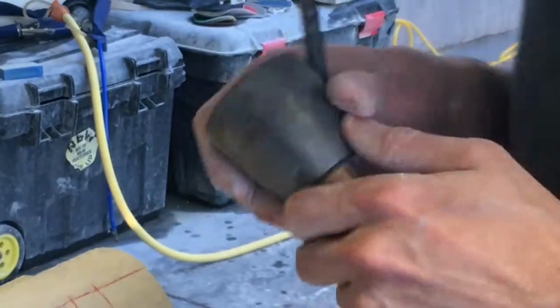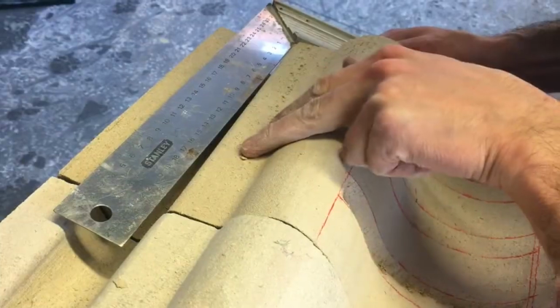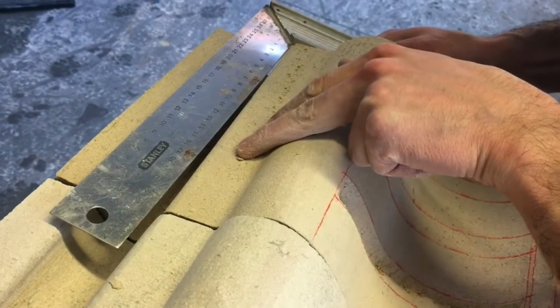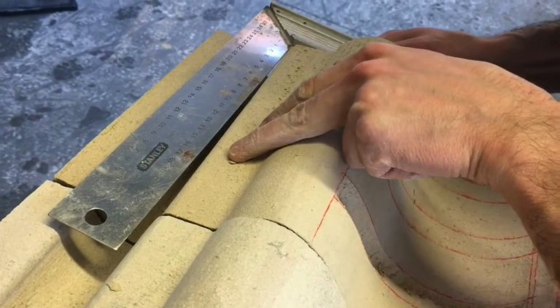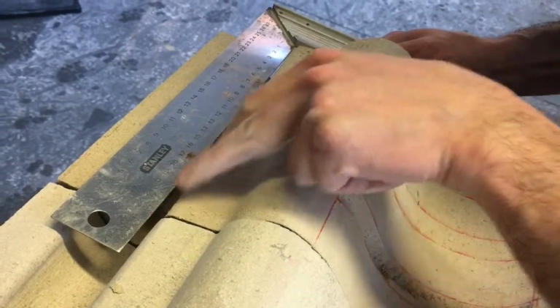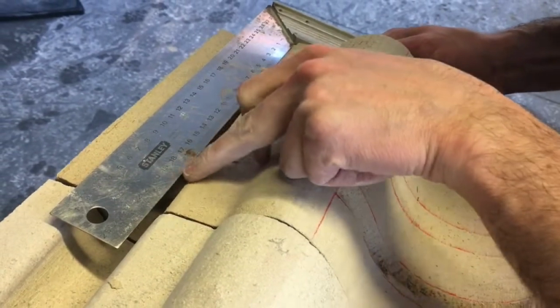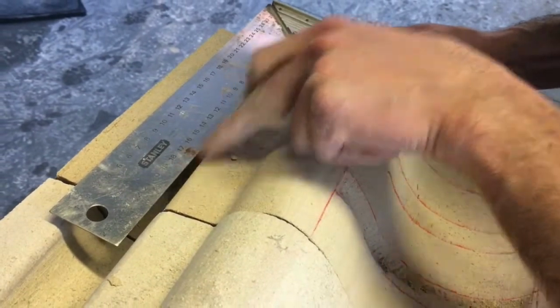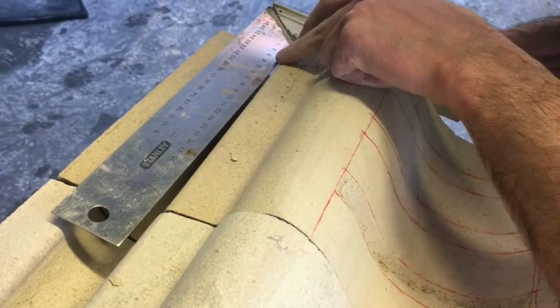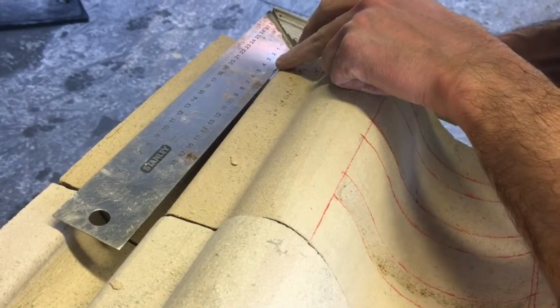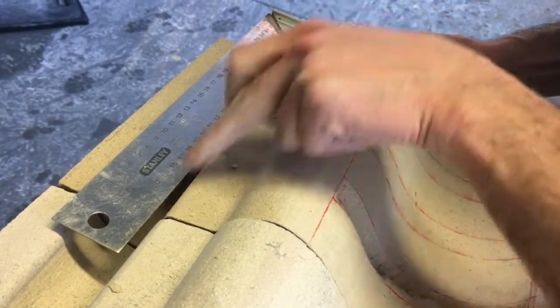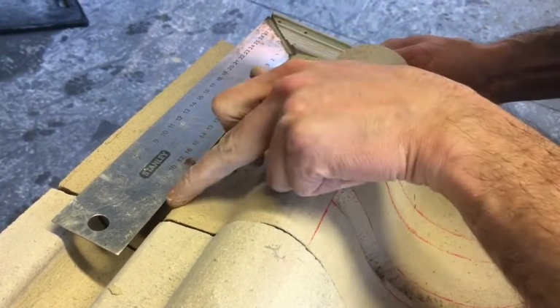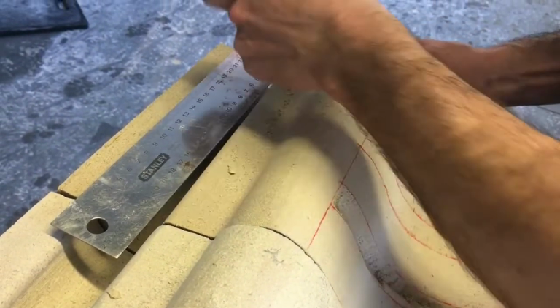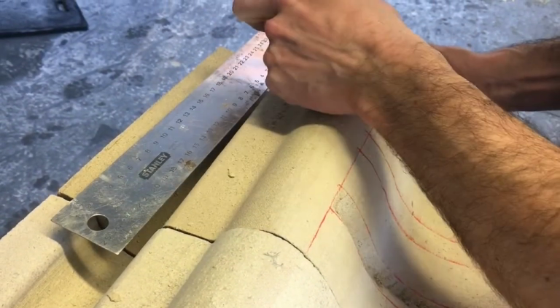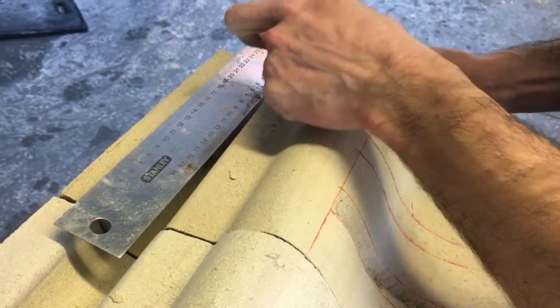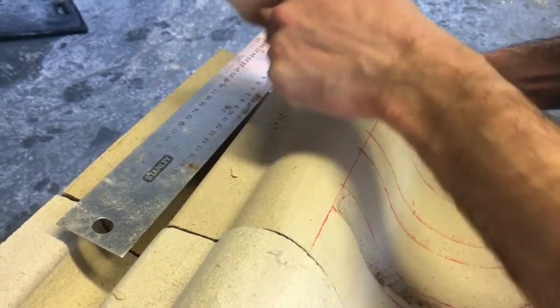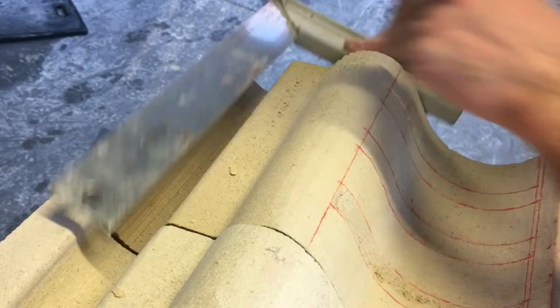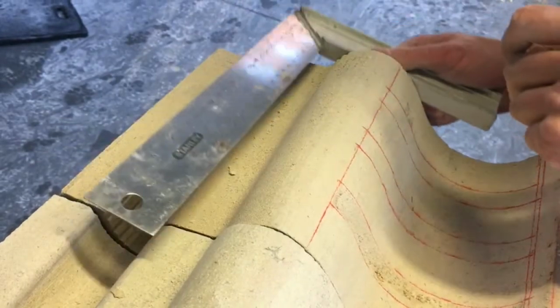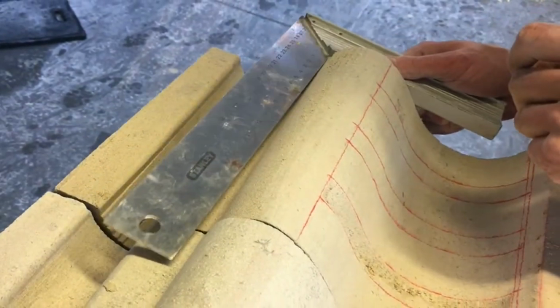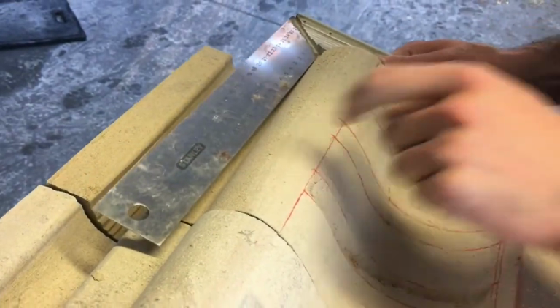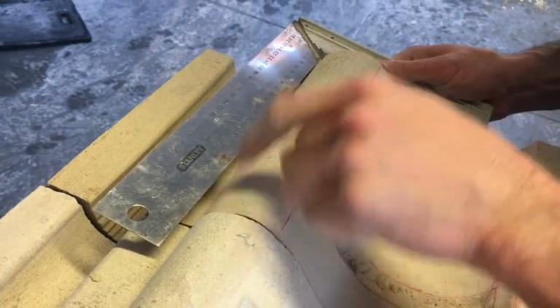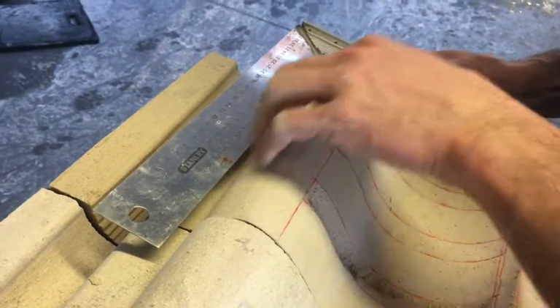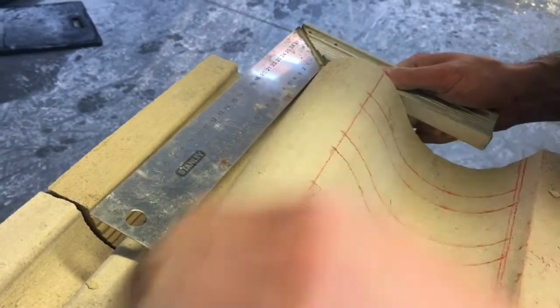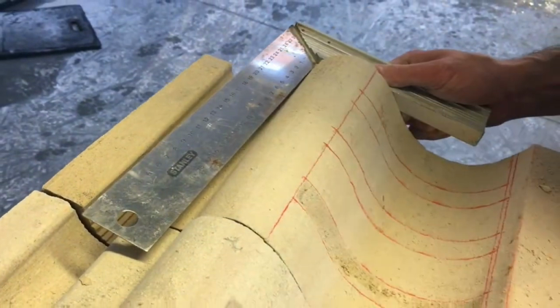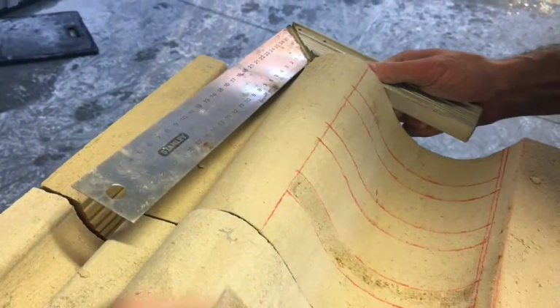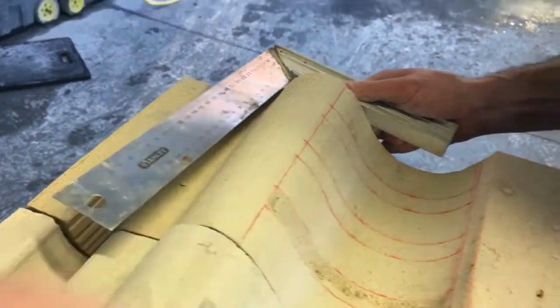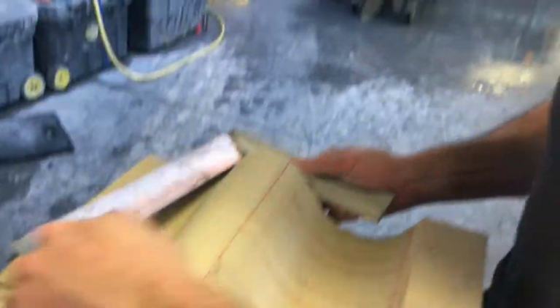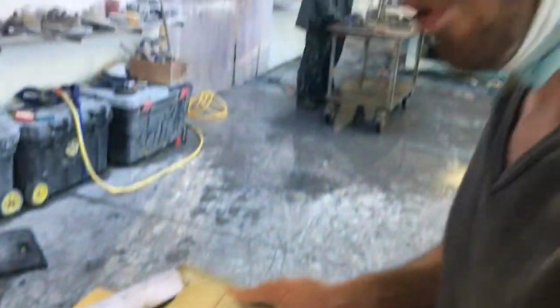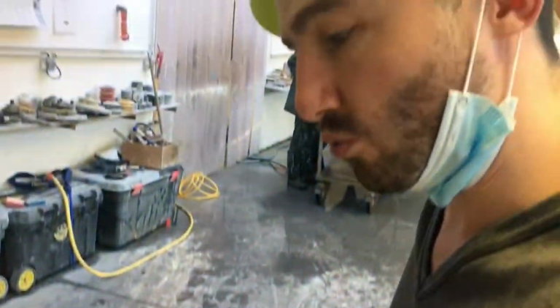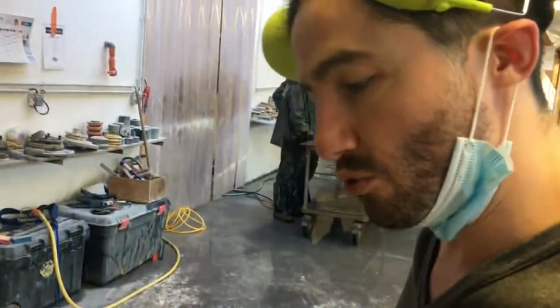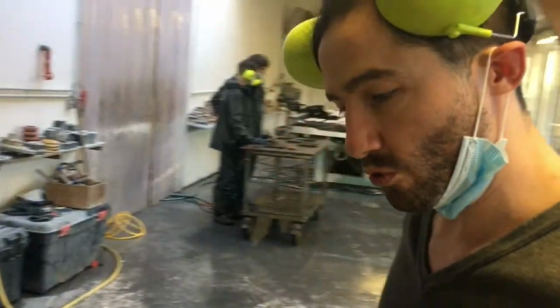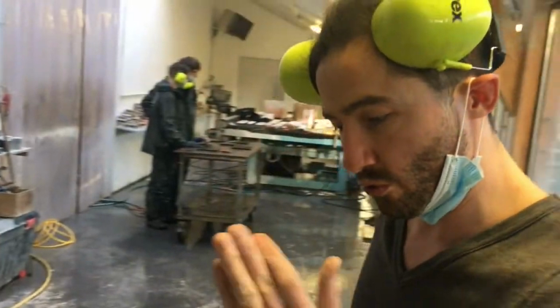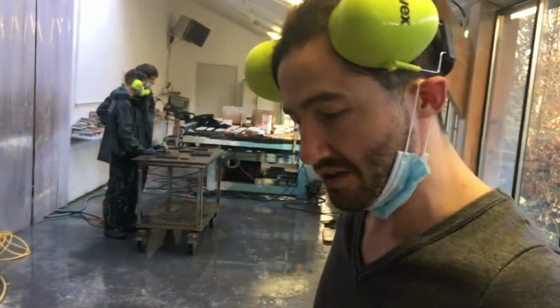When we look at the pierre, we see that there is a good centimeter. So I'm going to be taillant the pierre on each level — like here — to put all the moulures on the level.